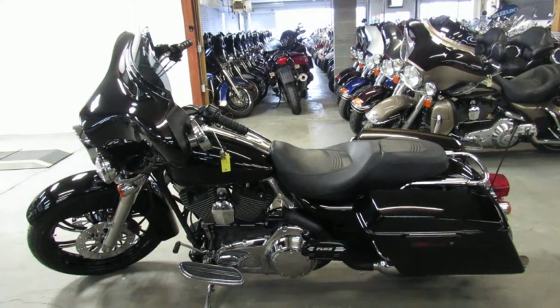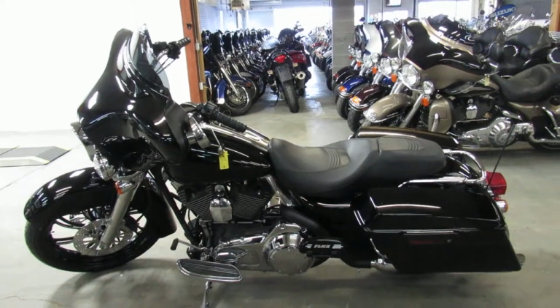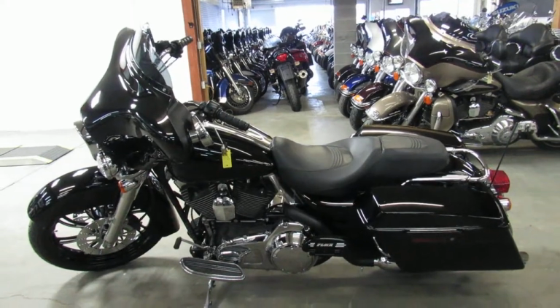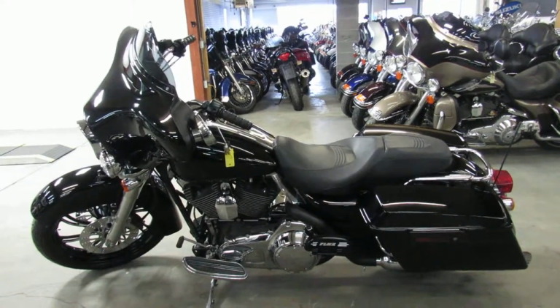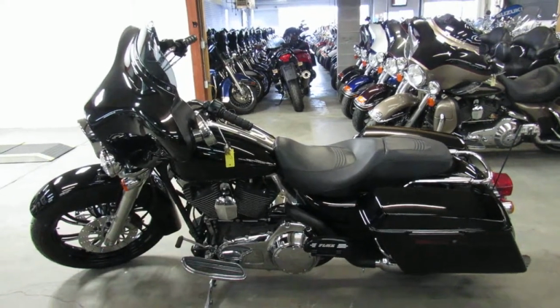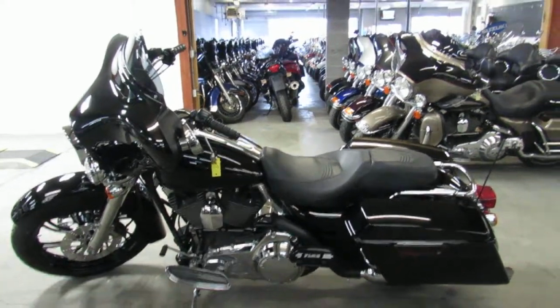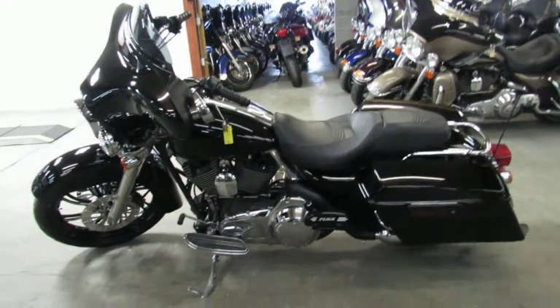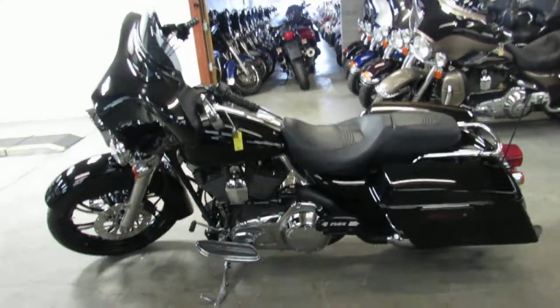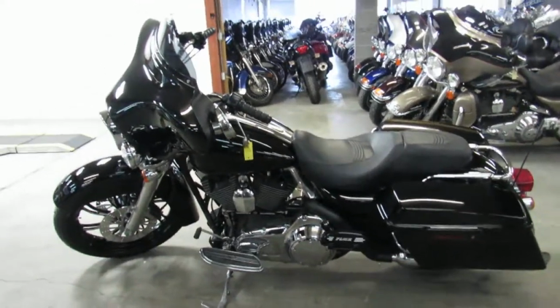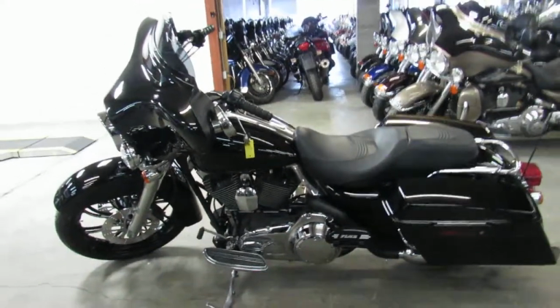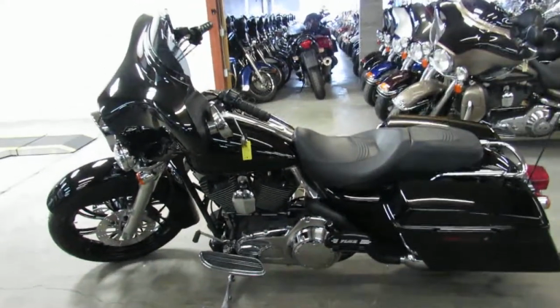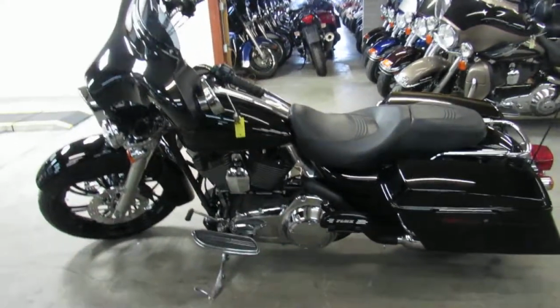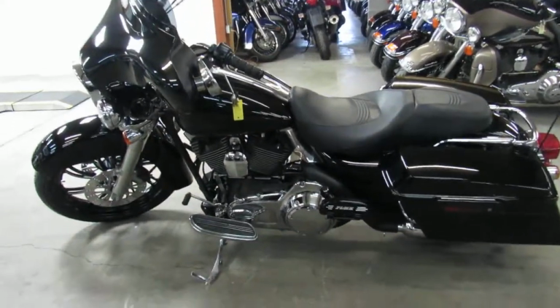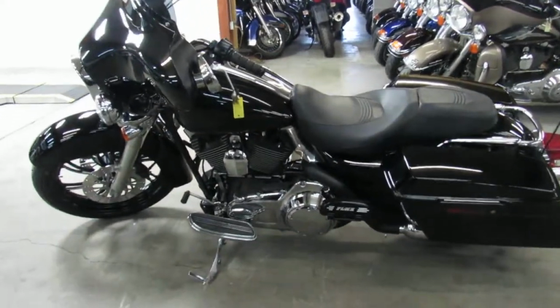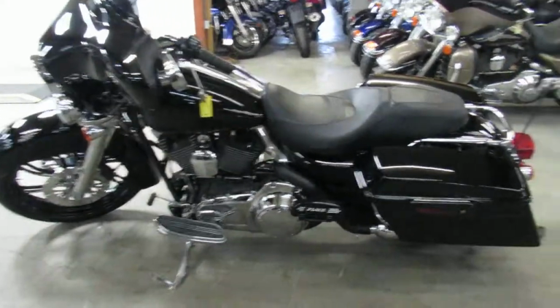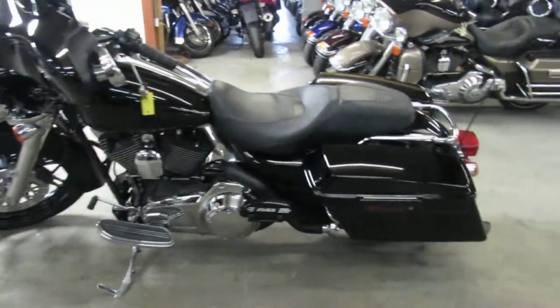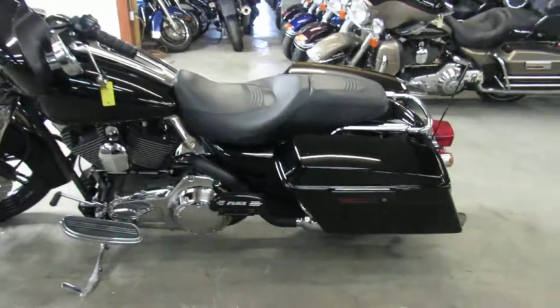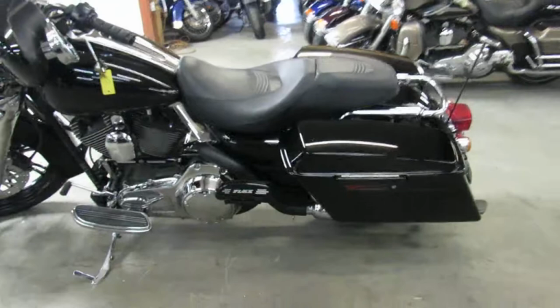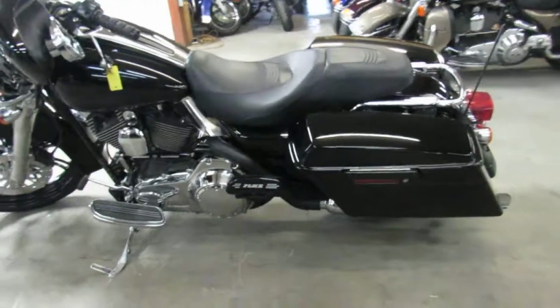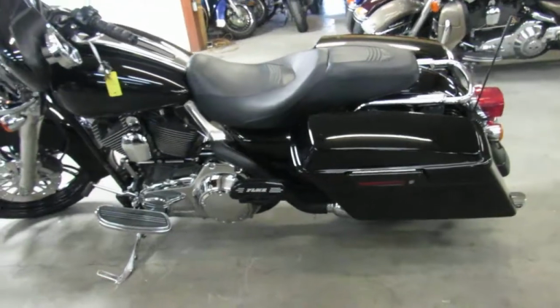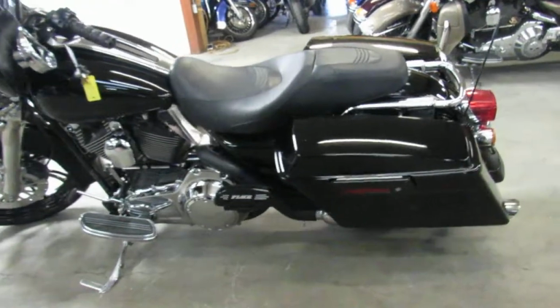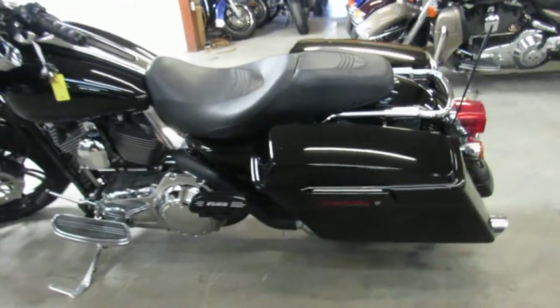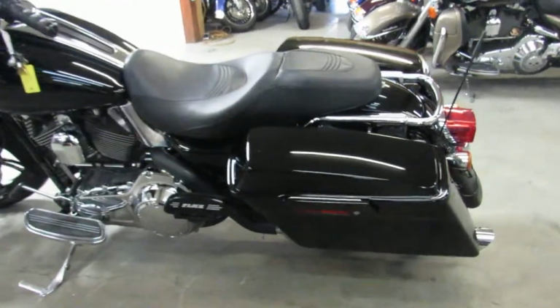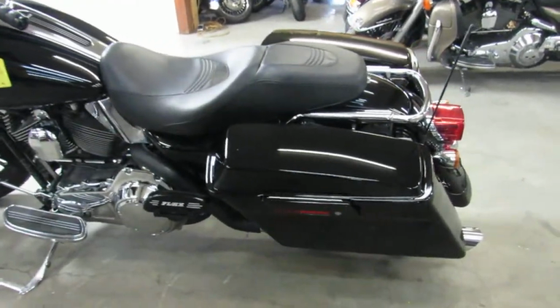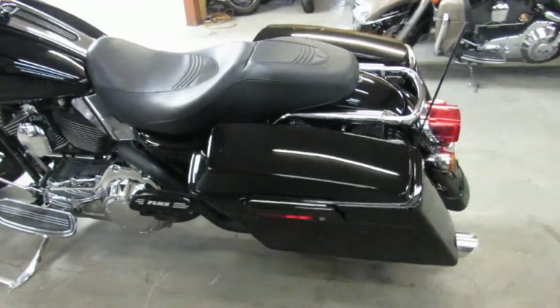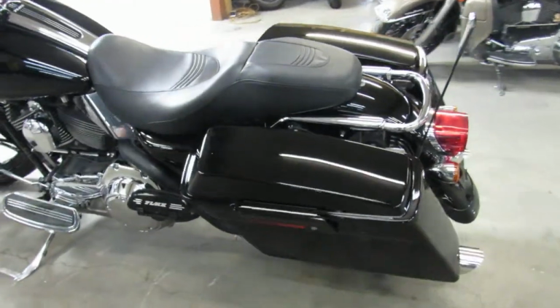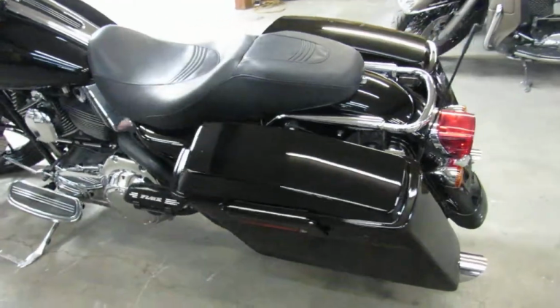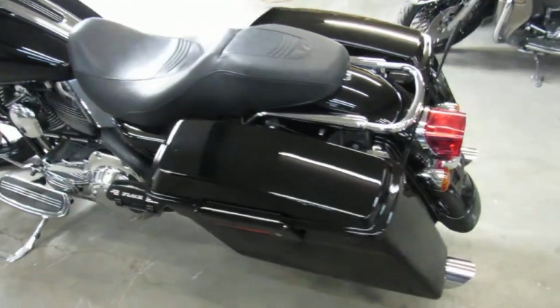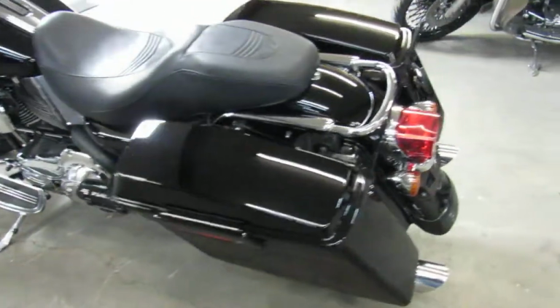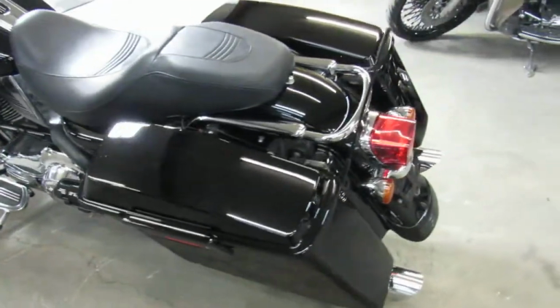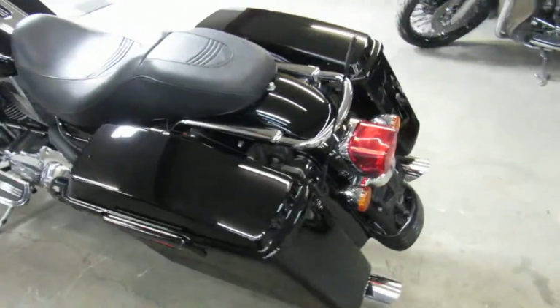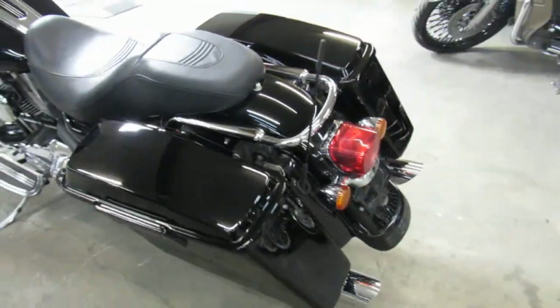Hey guys, it's ApprovalPowerSports.com here doing some videos on the used Harleys. Got over 75 used Street Glides to choose from.